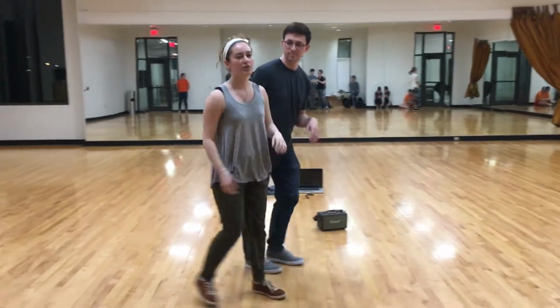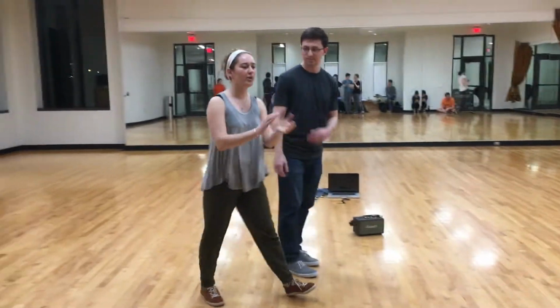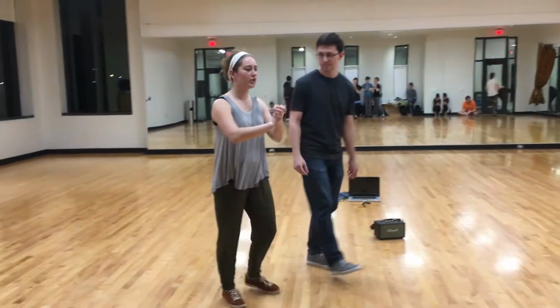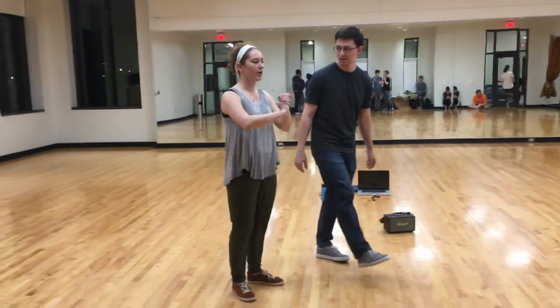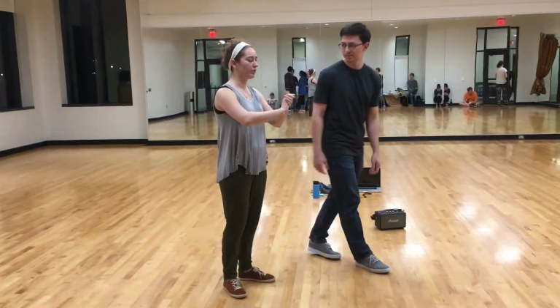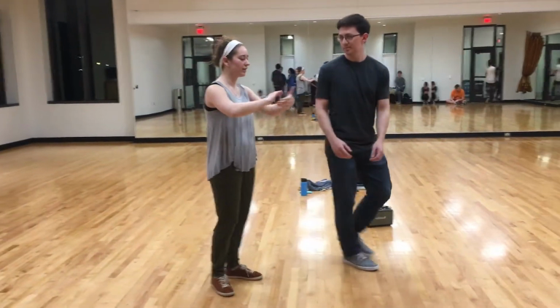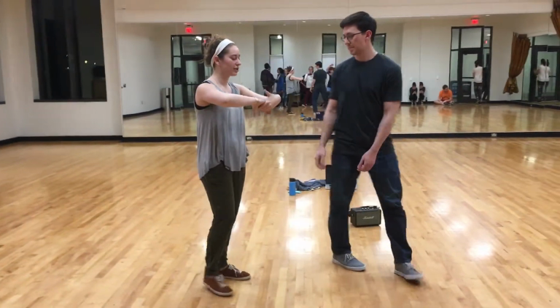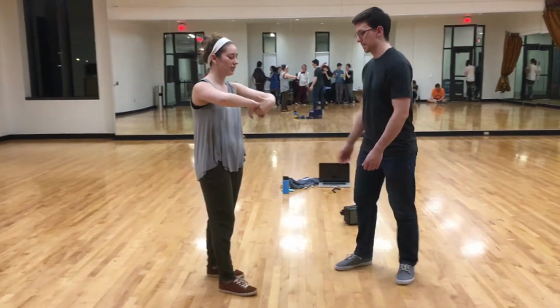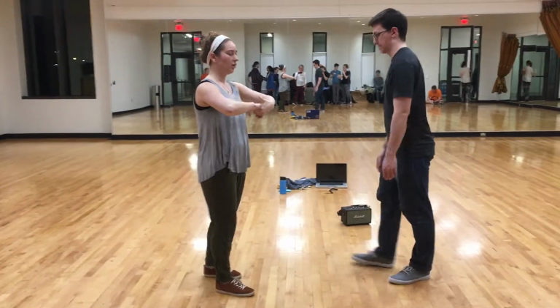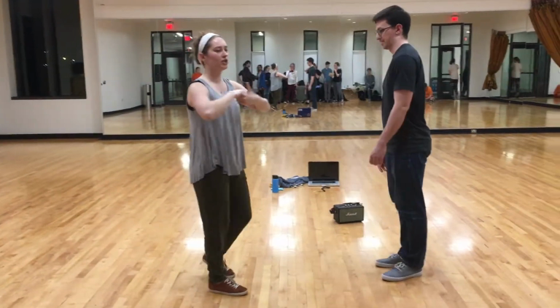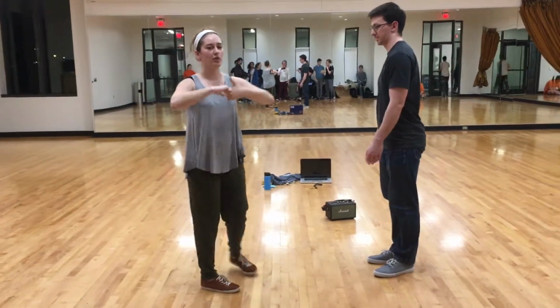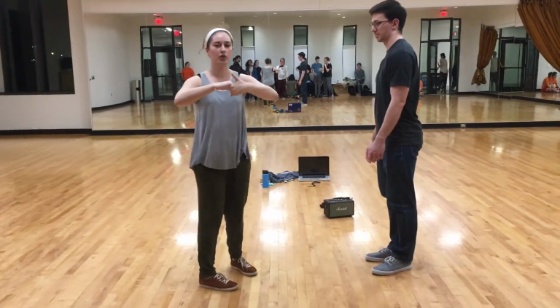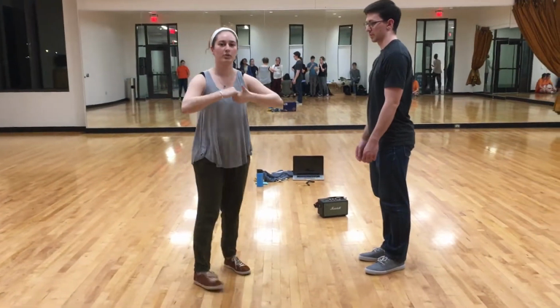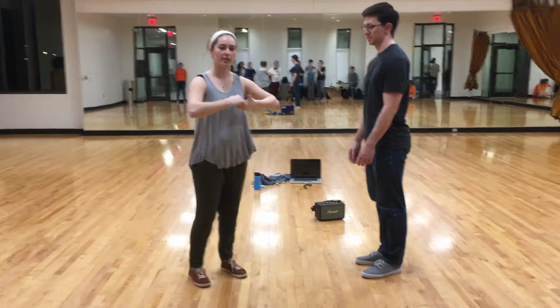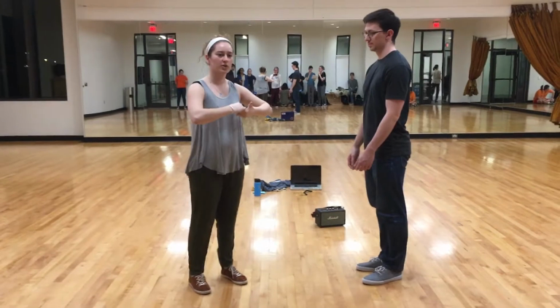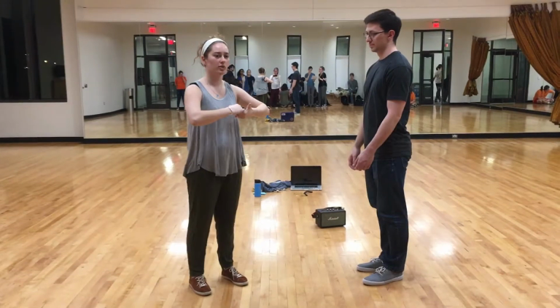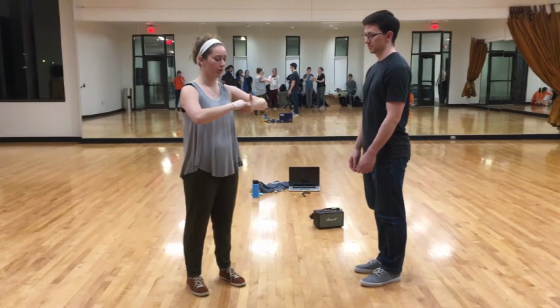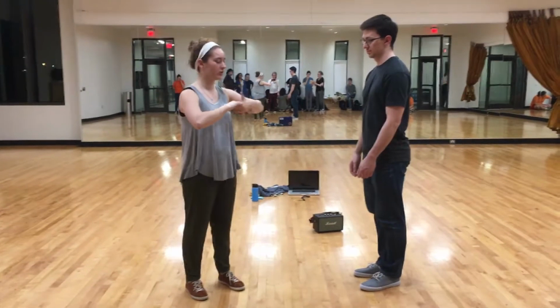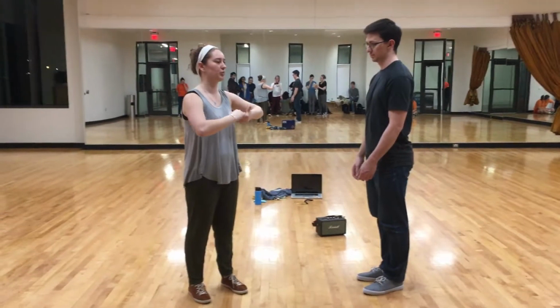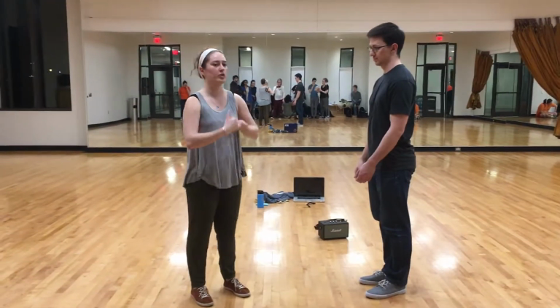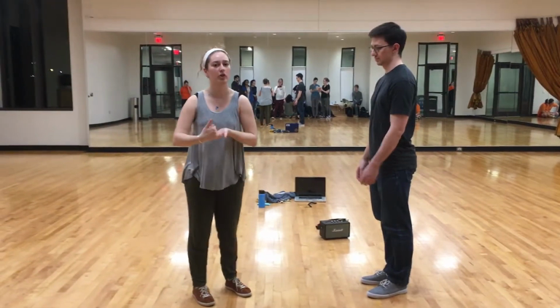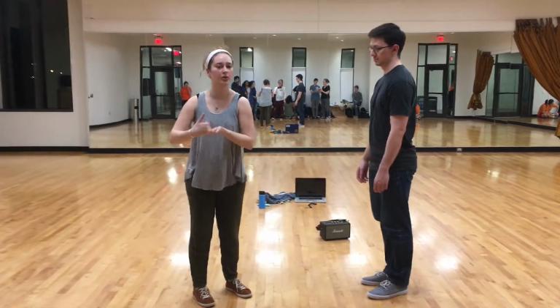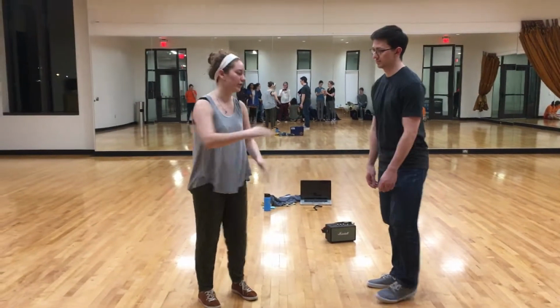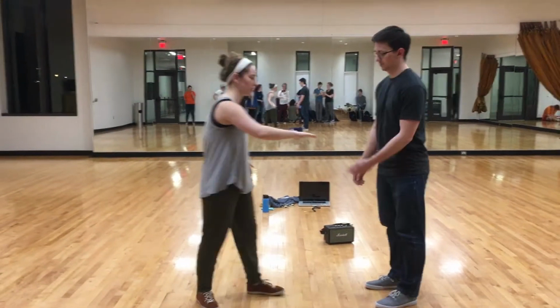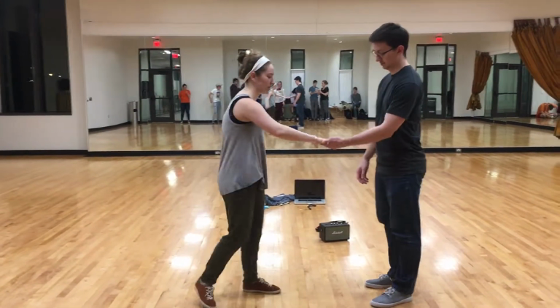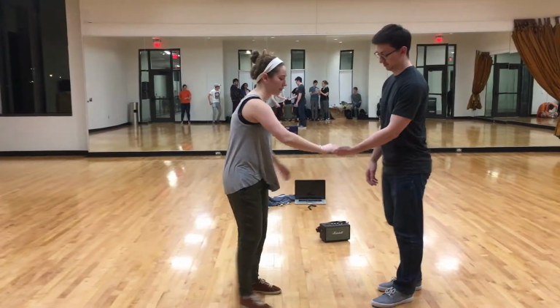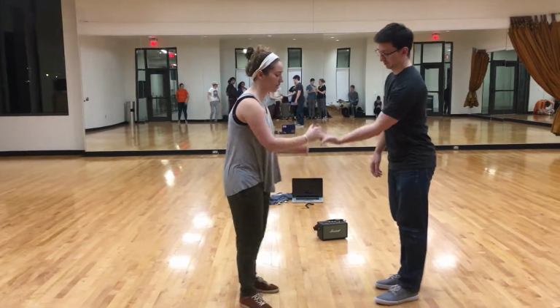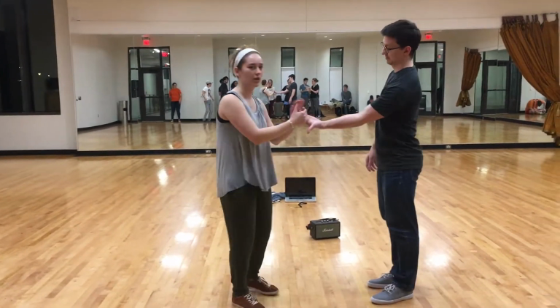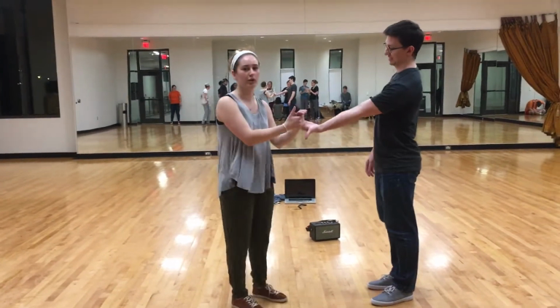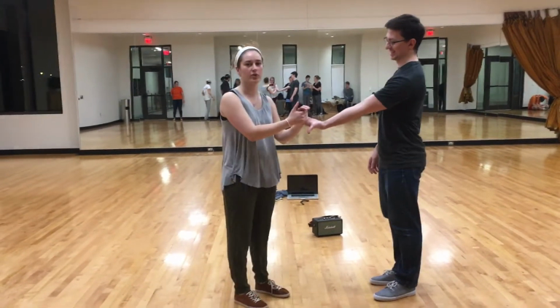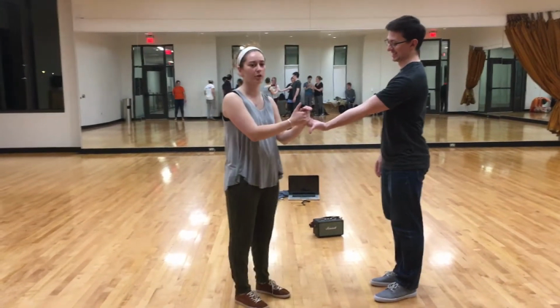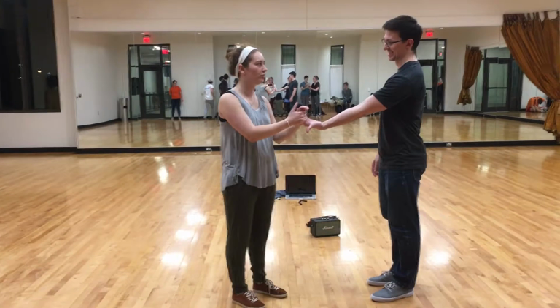We also talked about our other hand connection. The first one was a little more loose — it's still pretty secure, but it's our fingers around each other like this. Our fingers and not our palms.